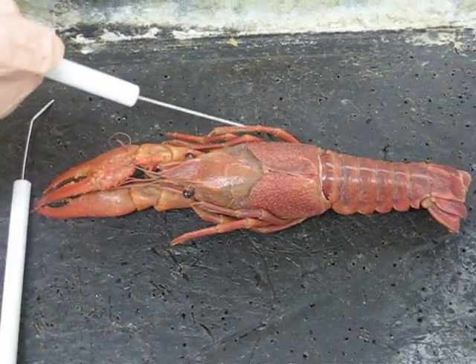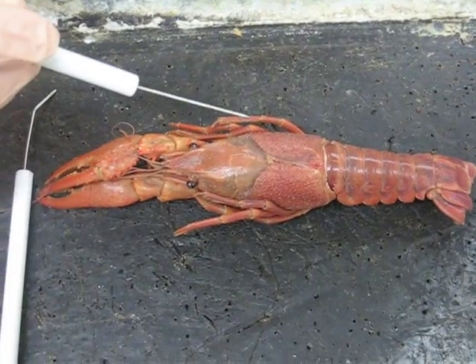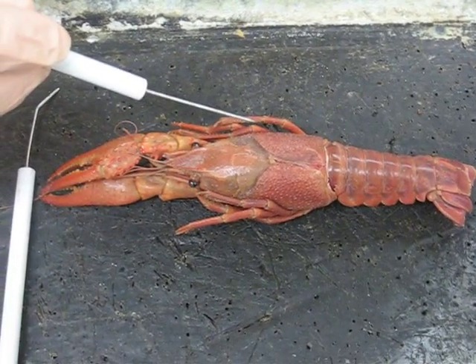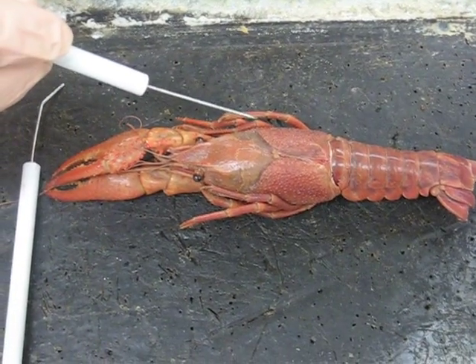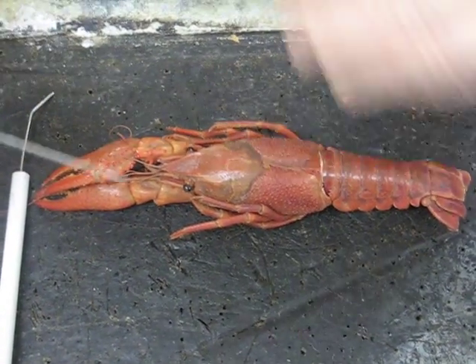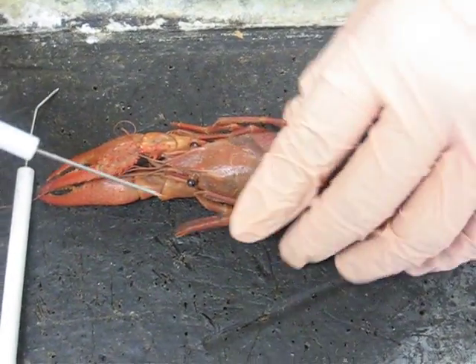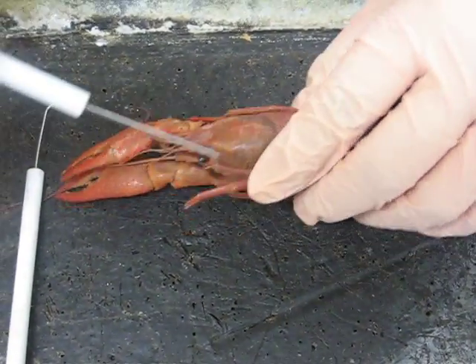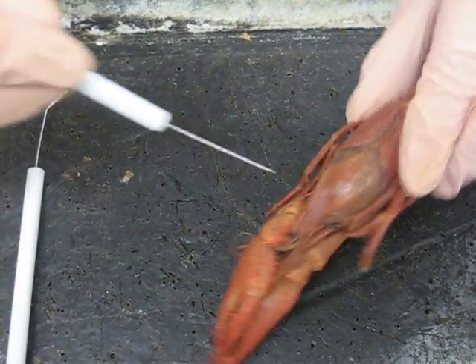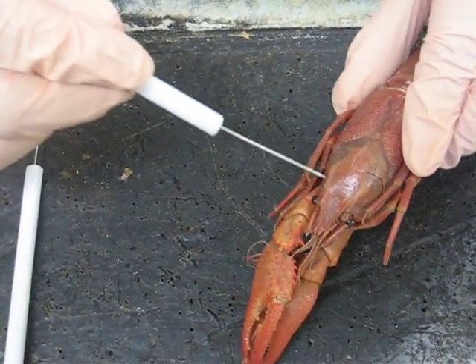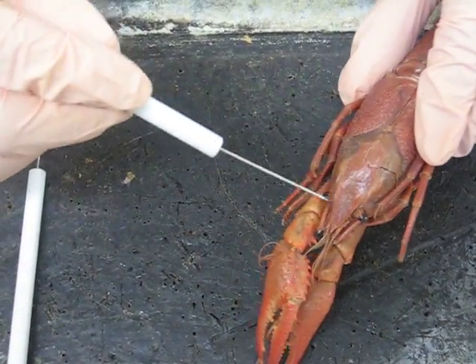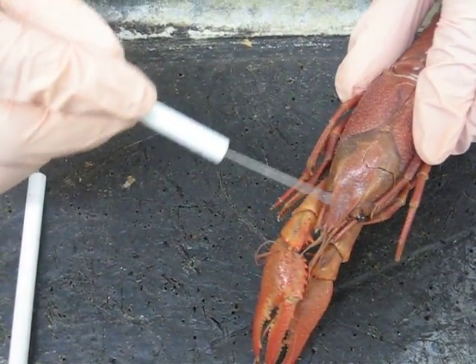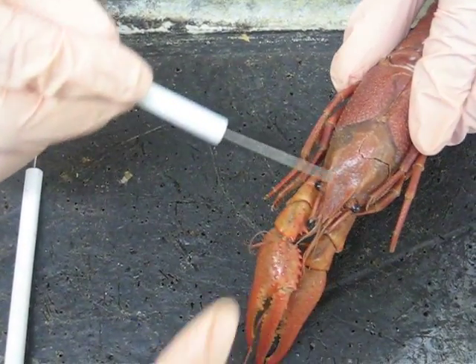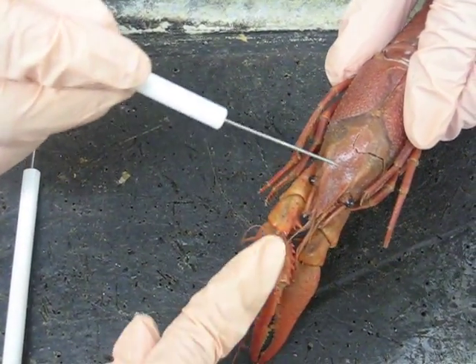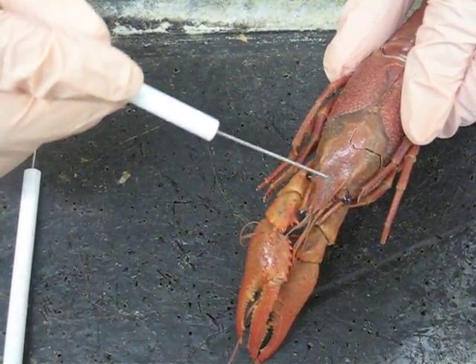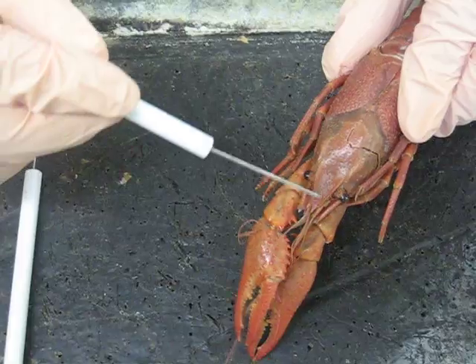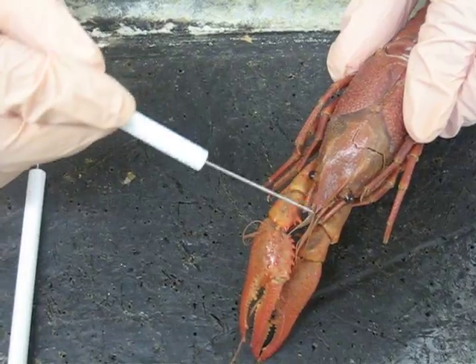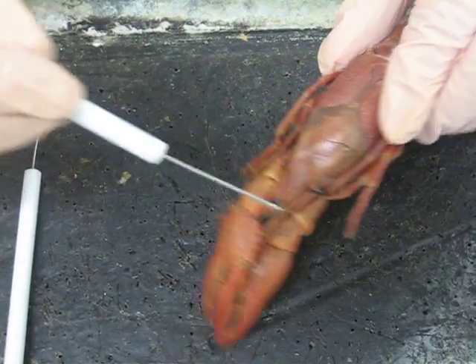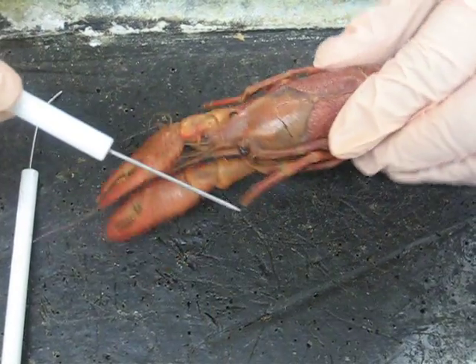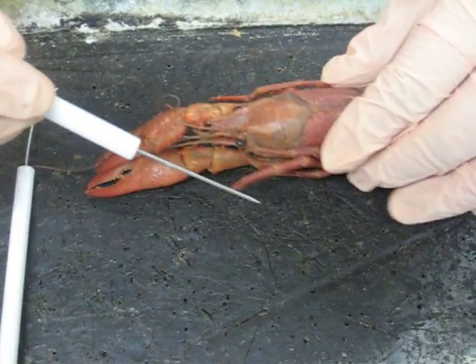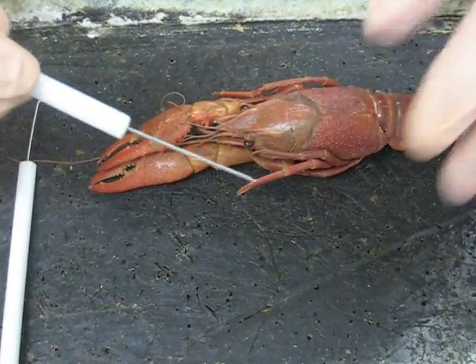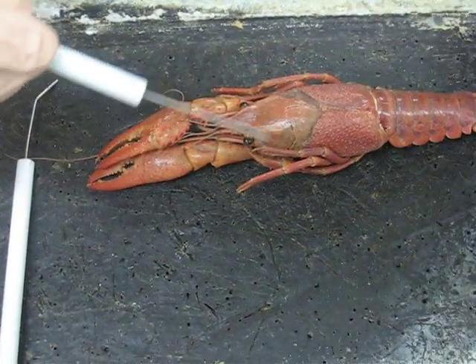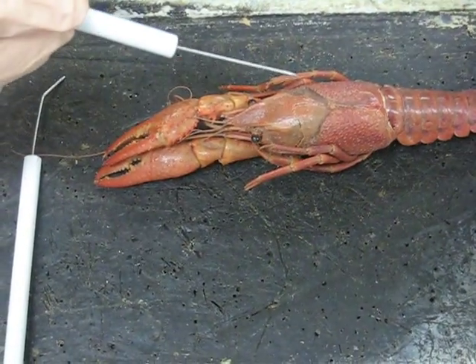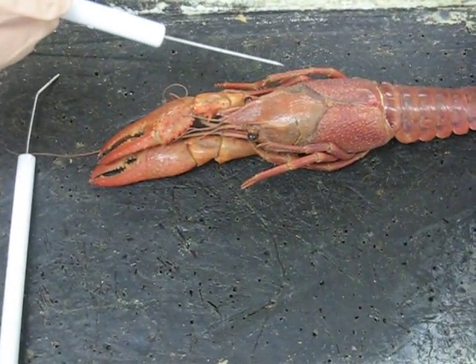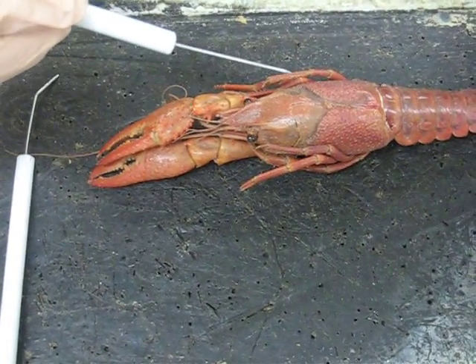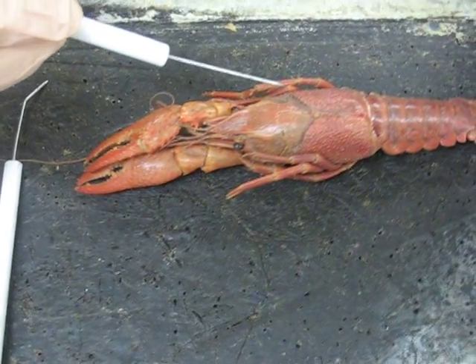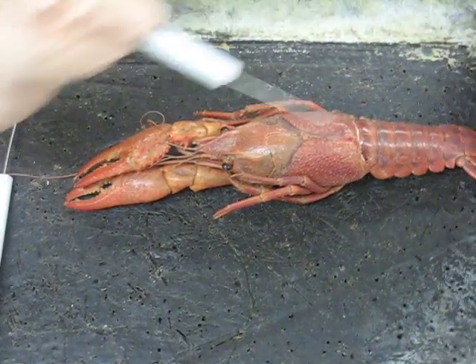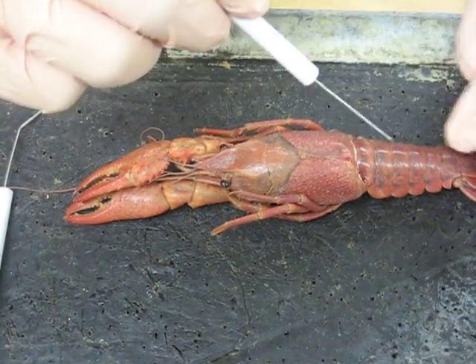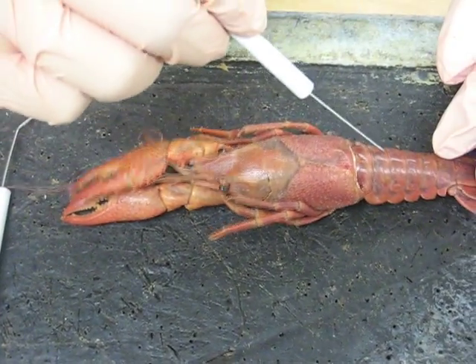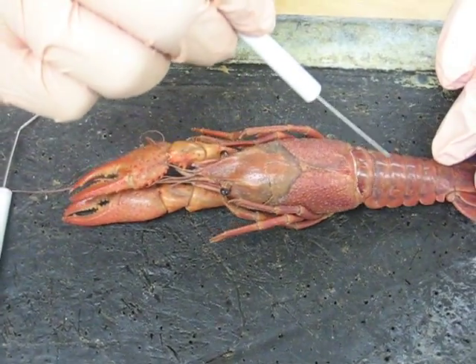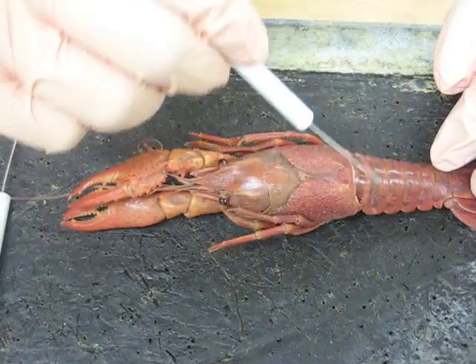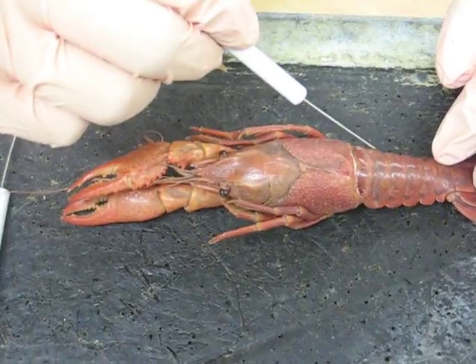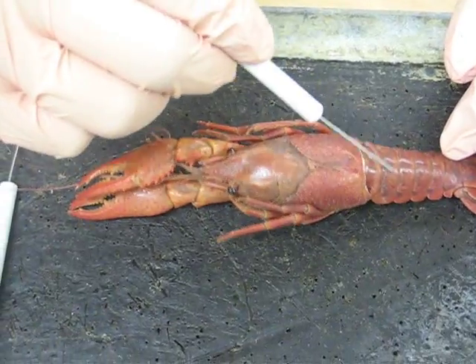Rostrum. Okay, good. Cheliped. One of these. Good.